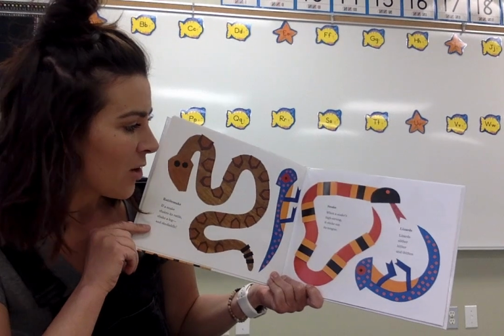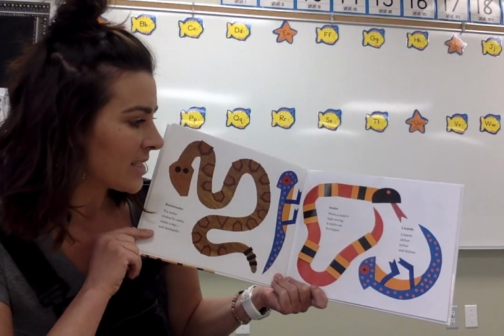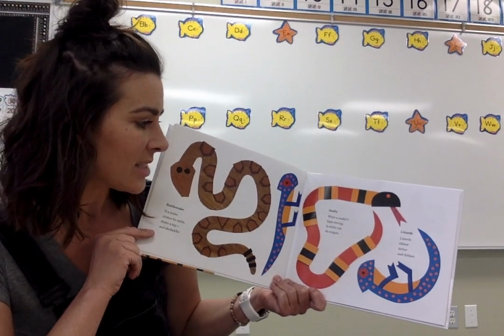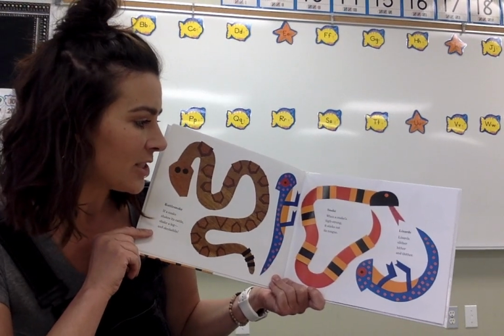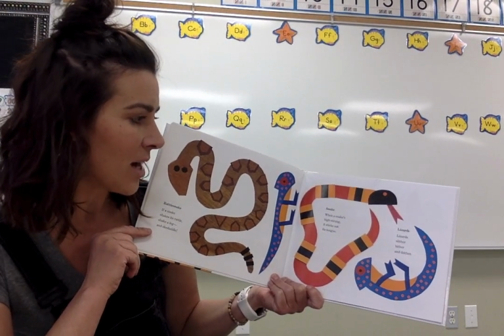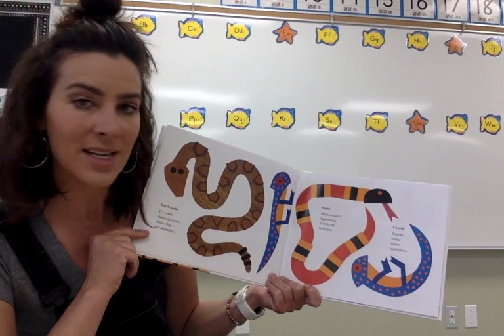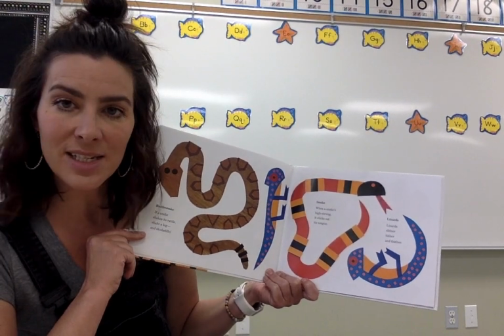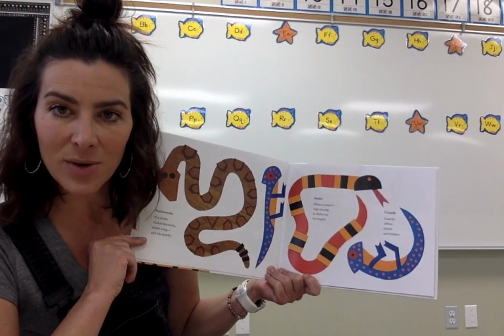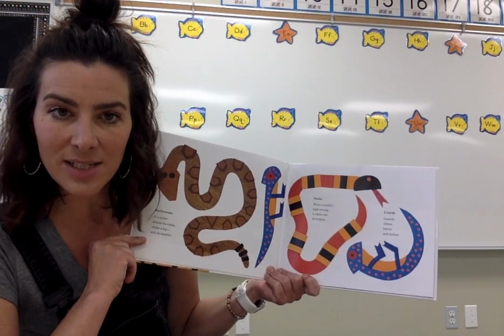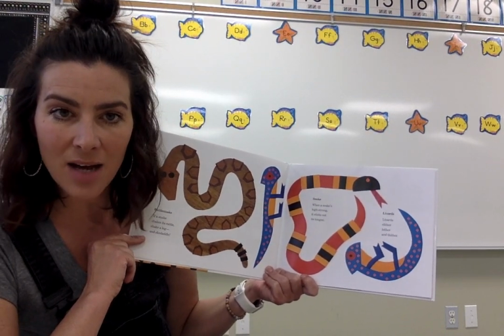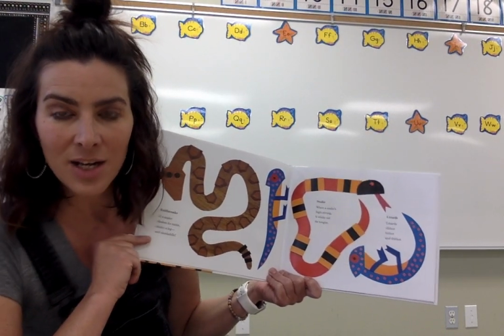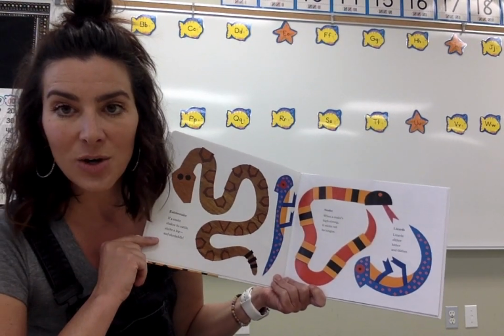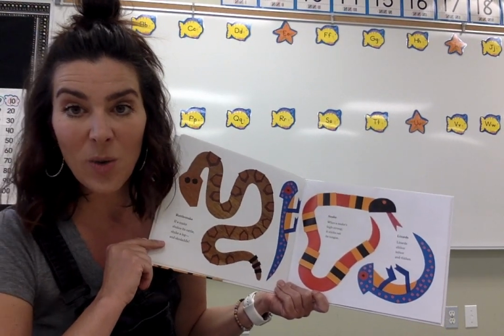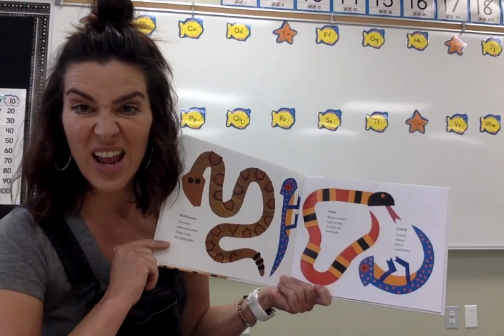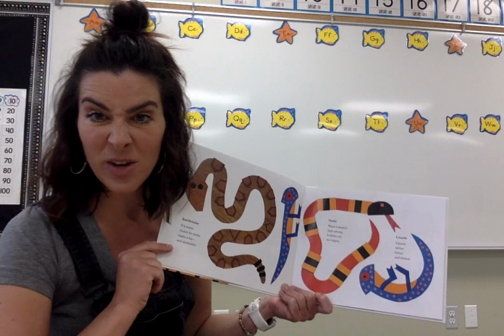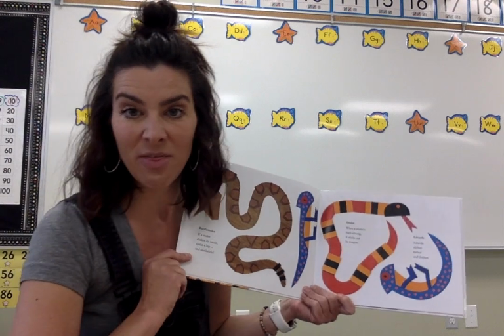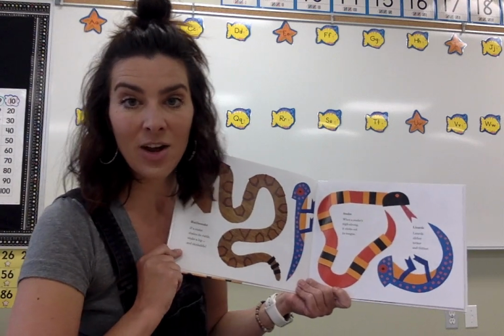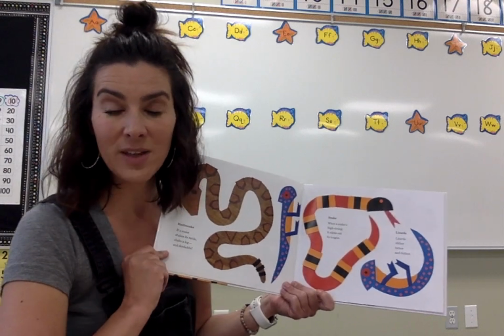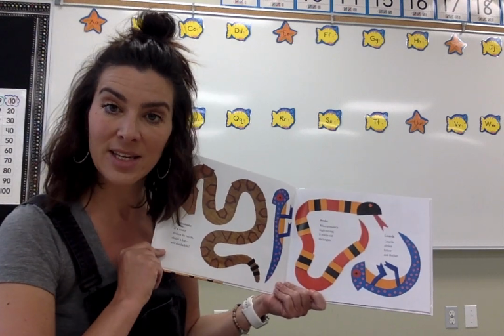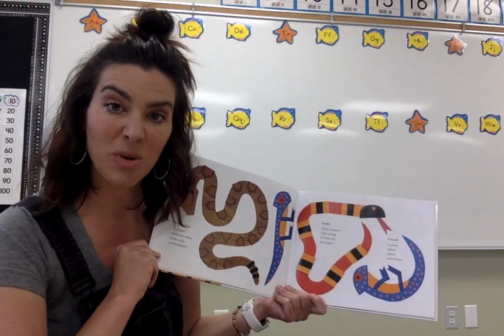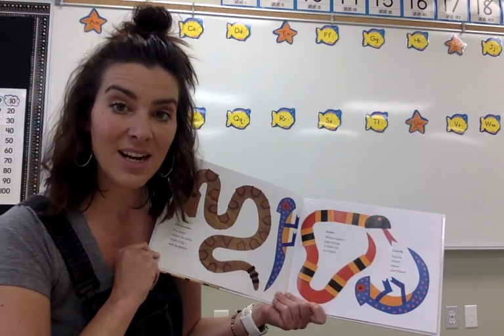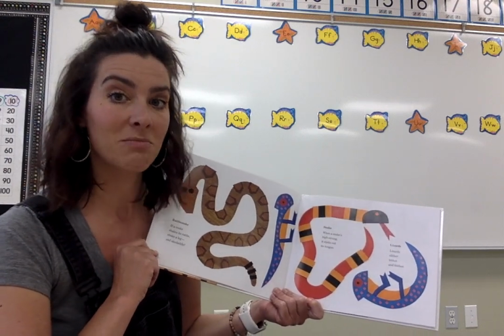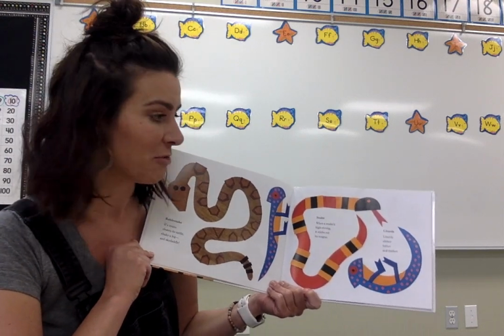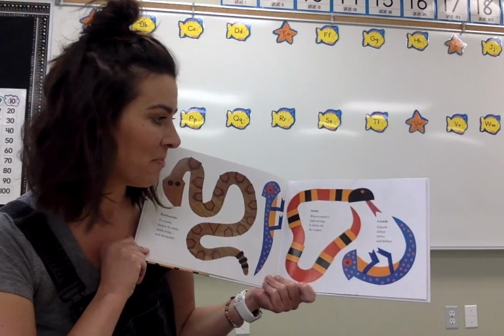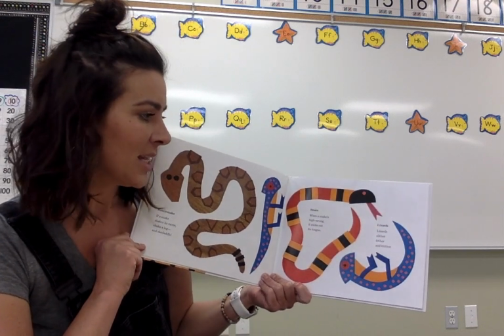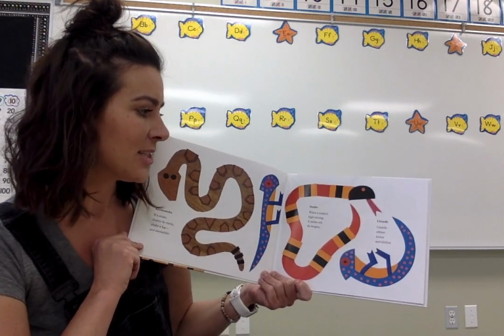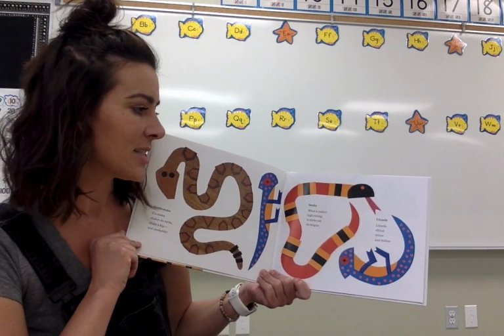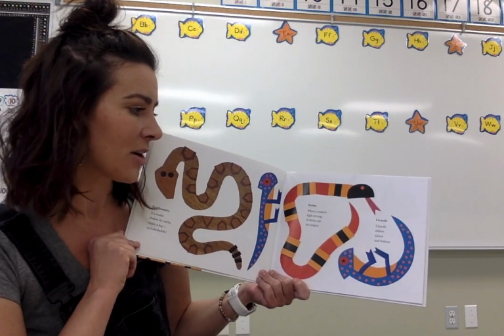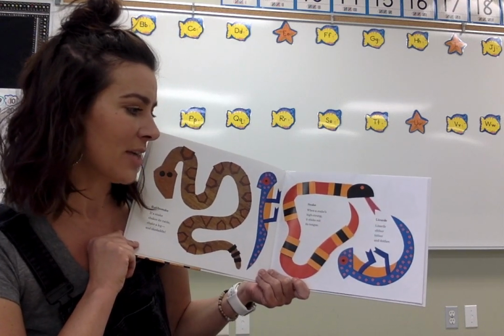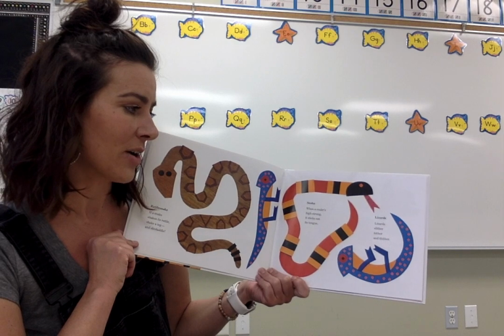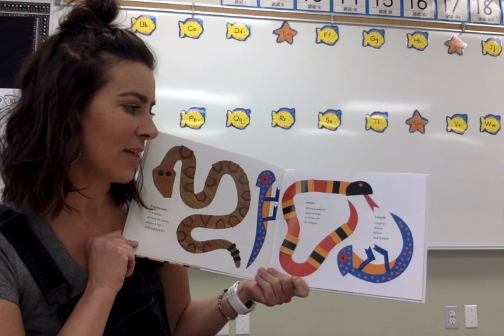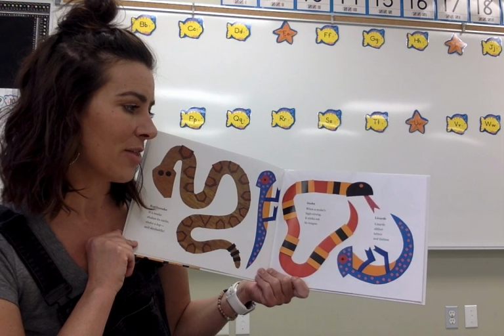When a snake's high strung, it sticks out its tongue. So when they're angry, when they are feeling like they need to protect — careful. Lizards slither, hither and thither.